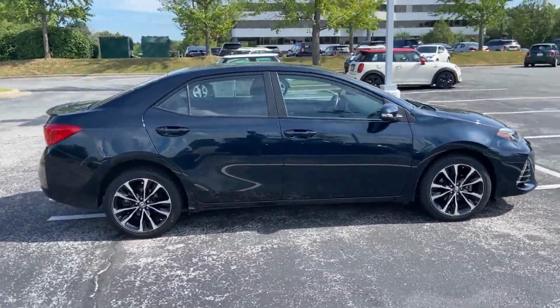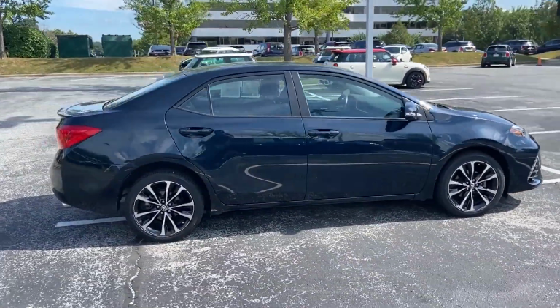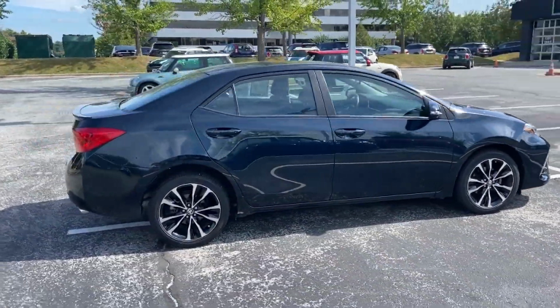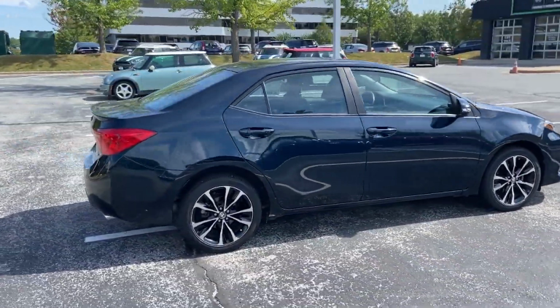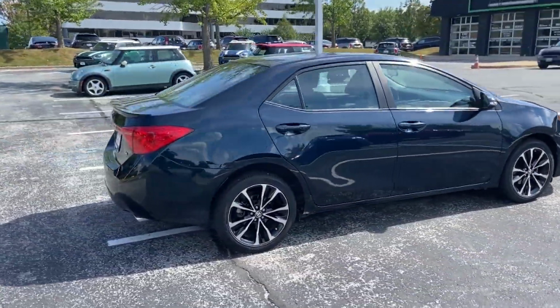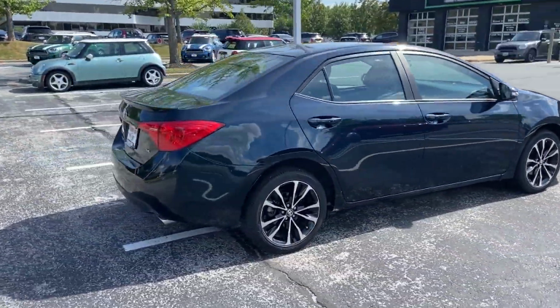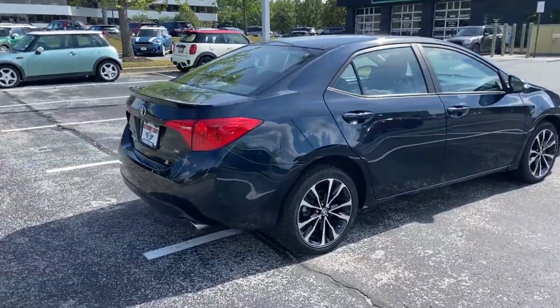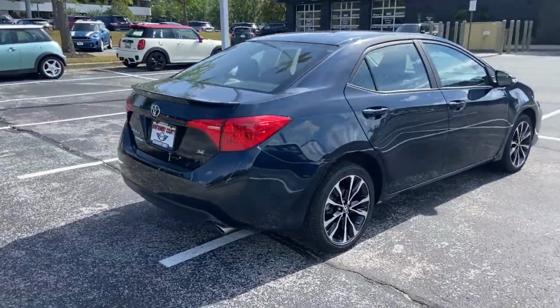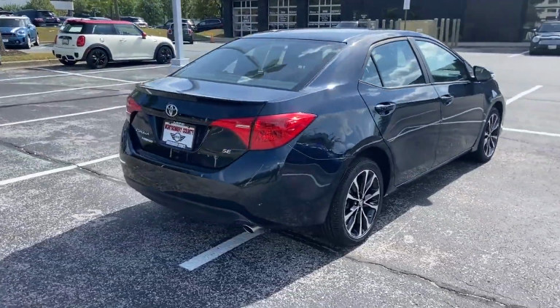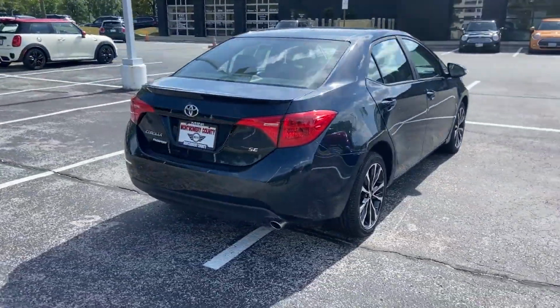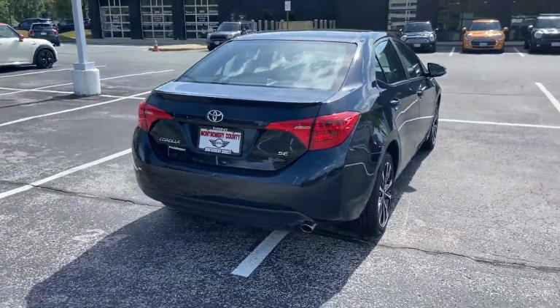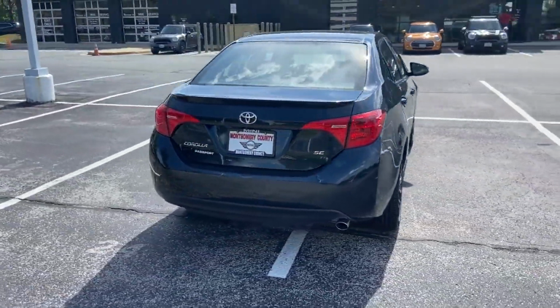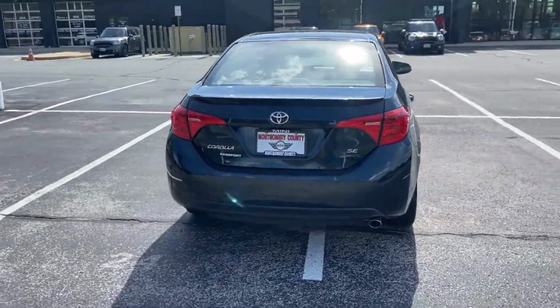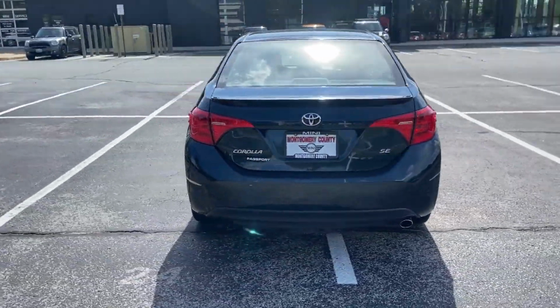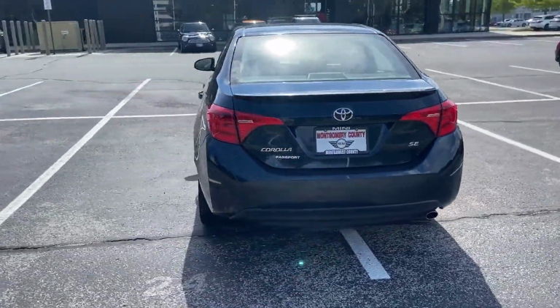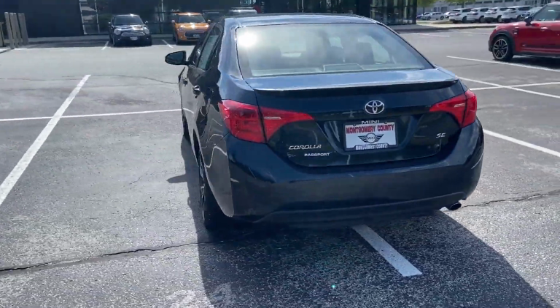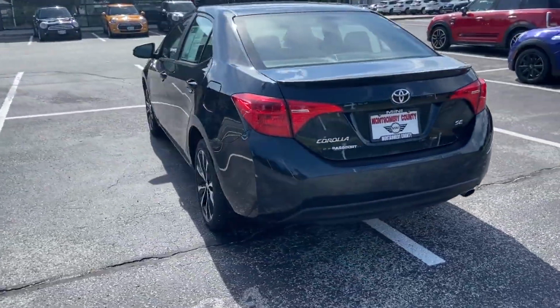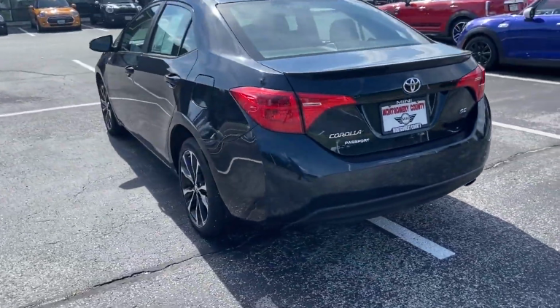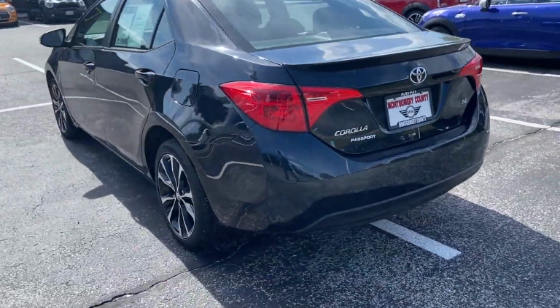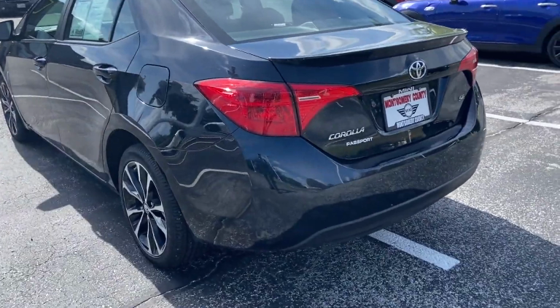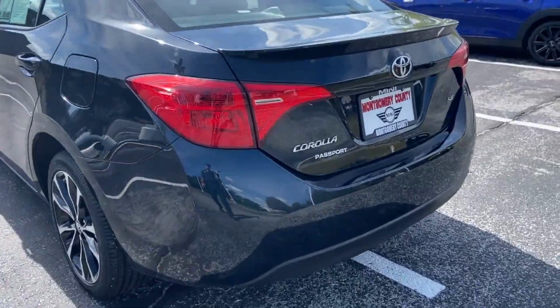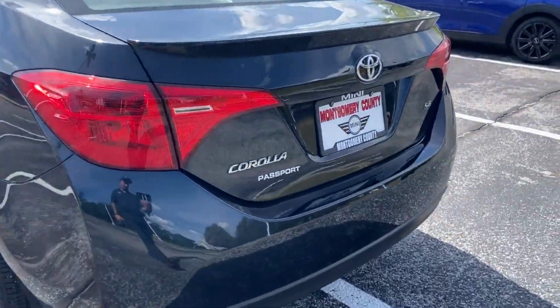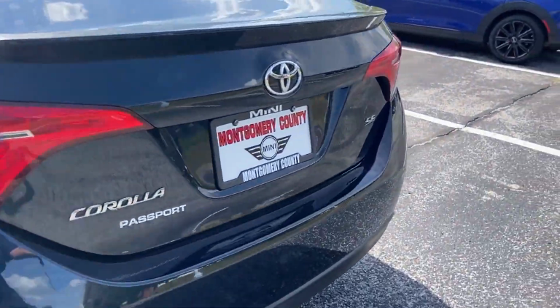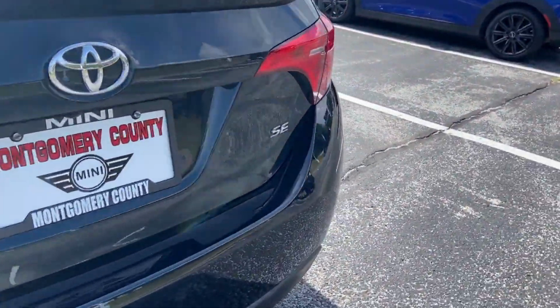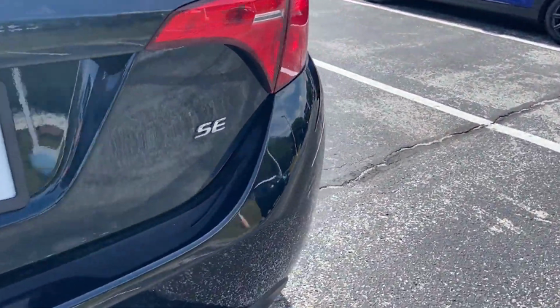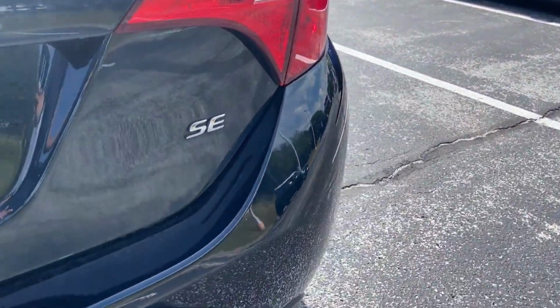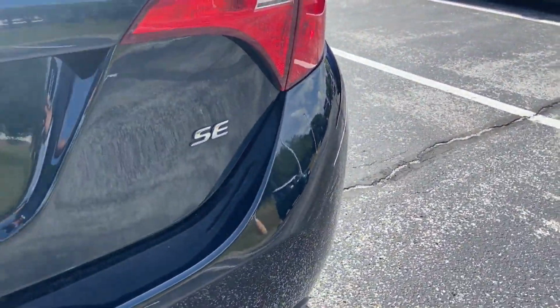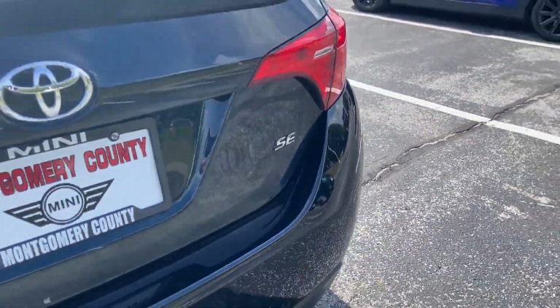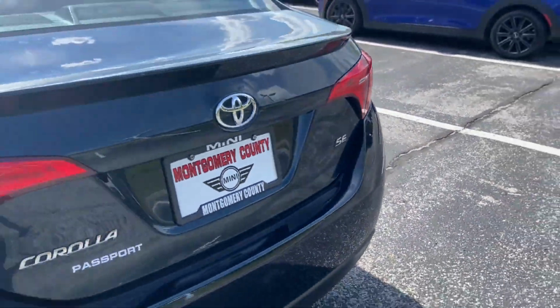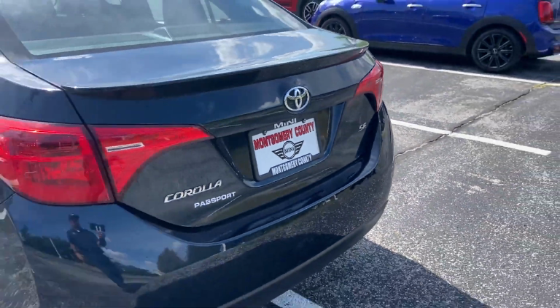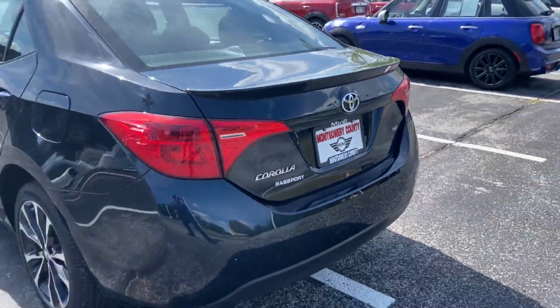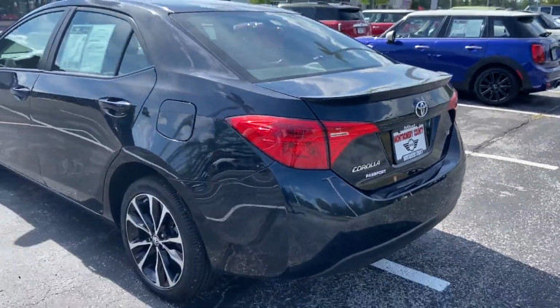It's equipped with a full package of convenience and efficiency, such as brake assist, keyless entry, steering wheel audio controls, passenger side airbag sensor, adjustable steering wheel, and traction control.